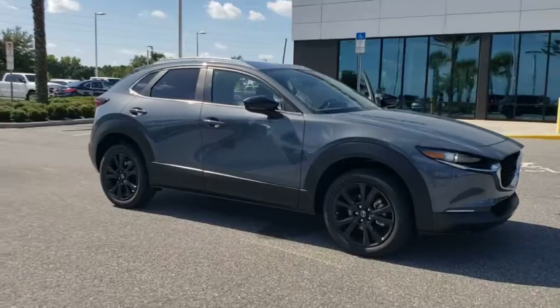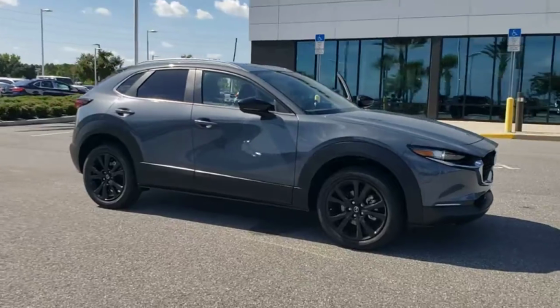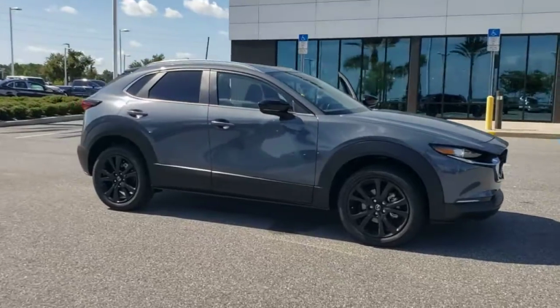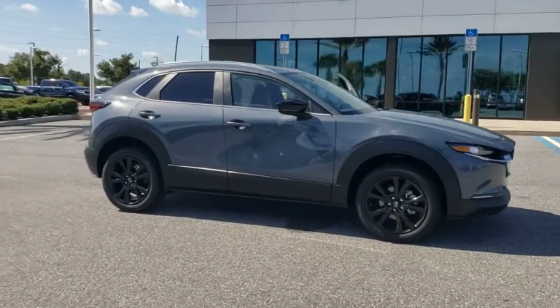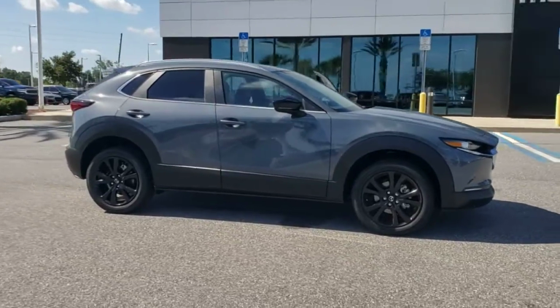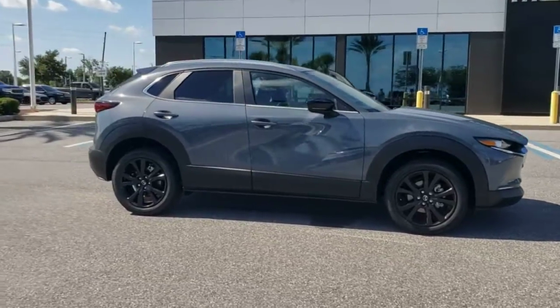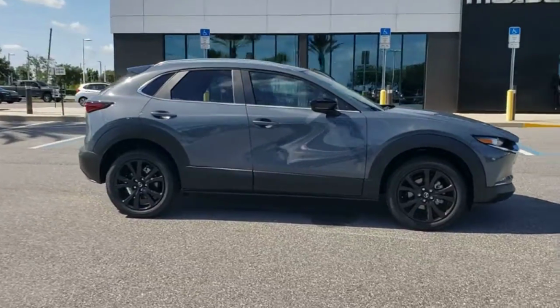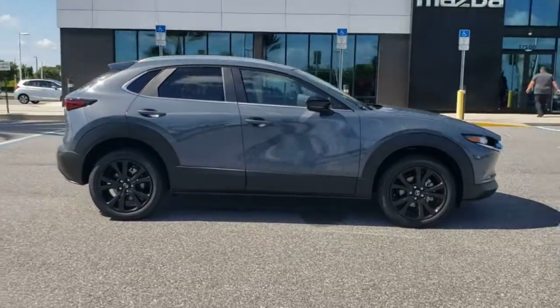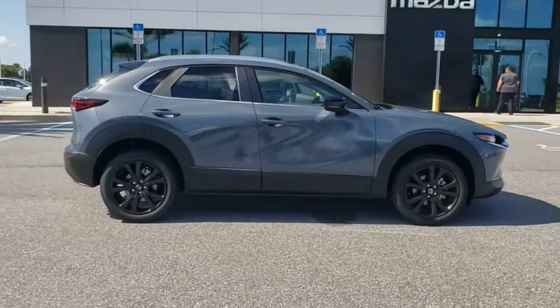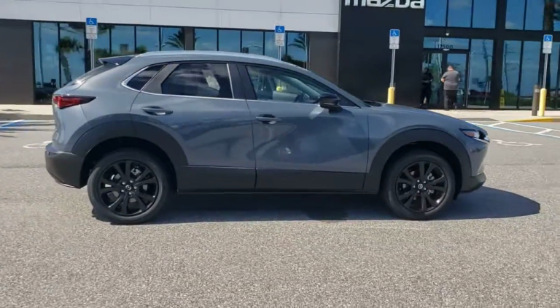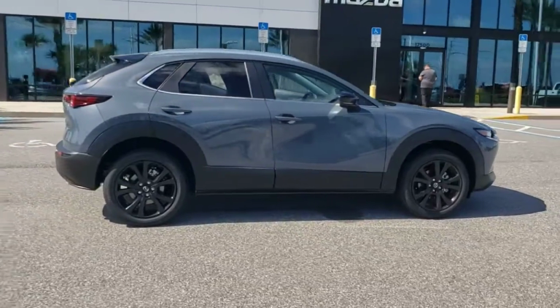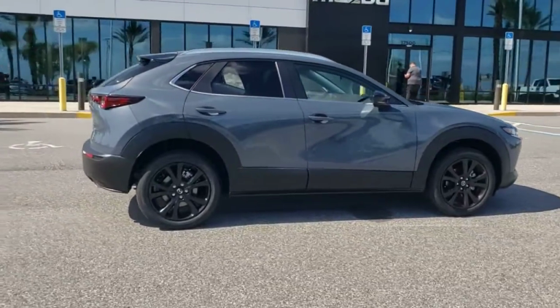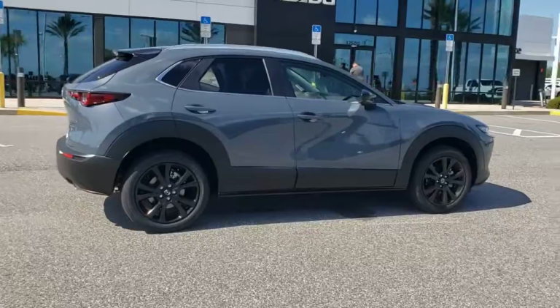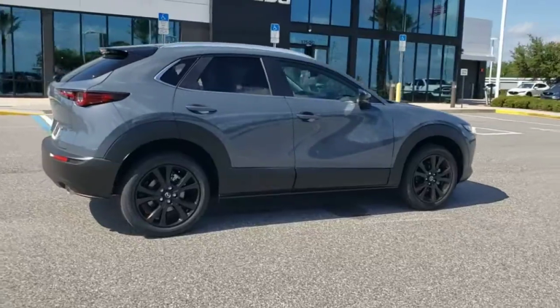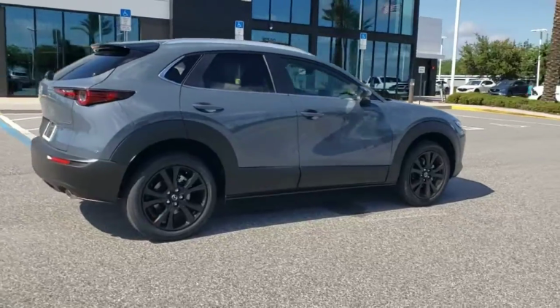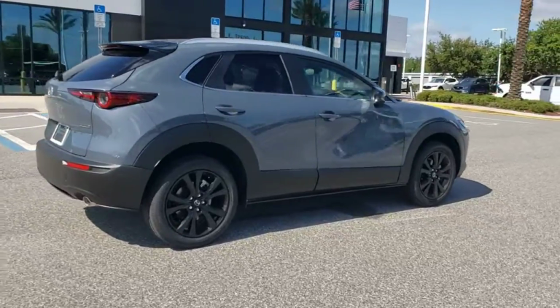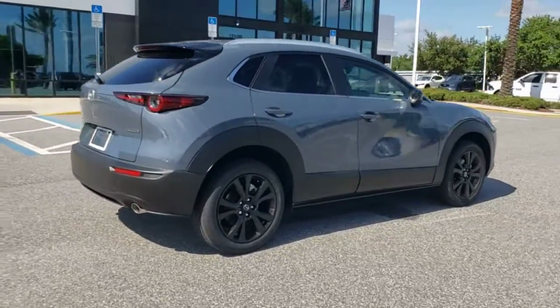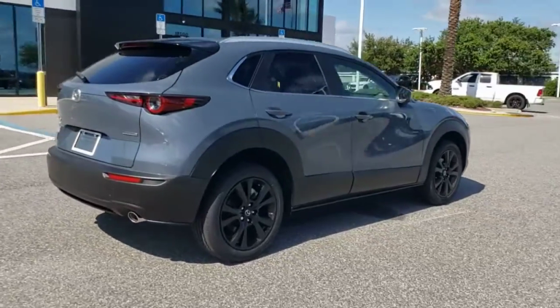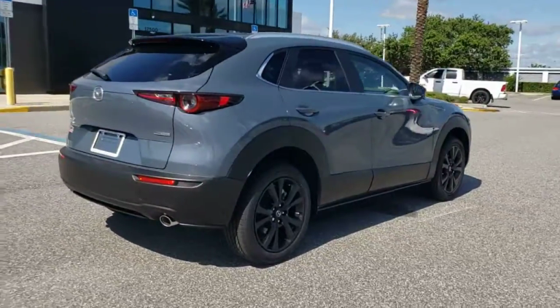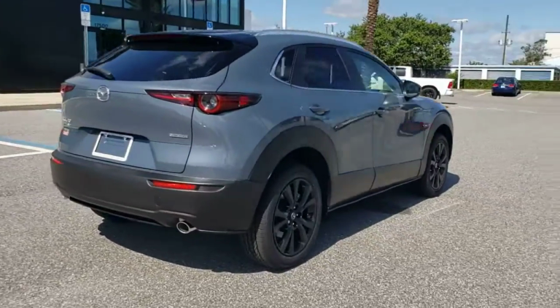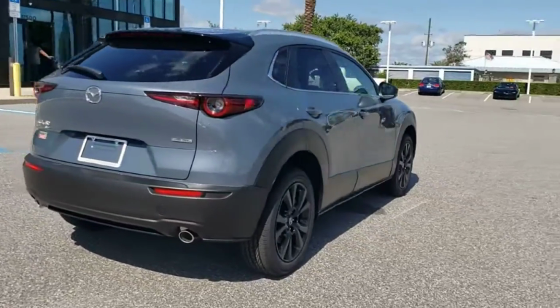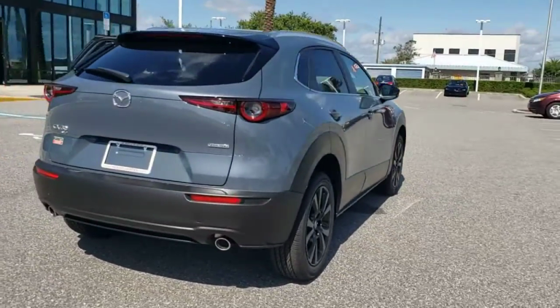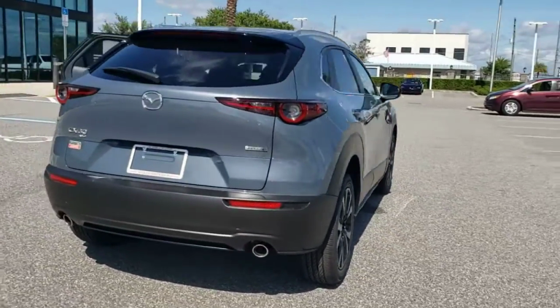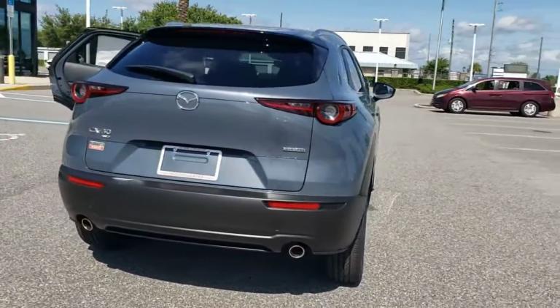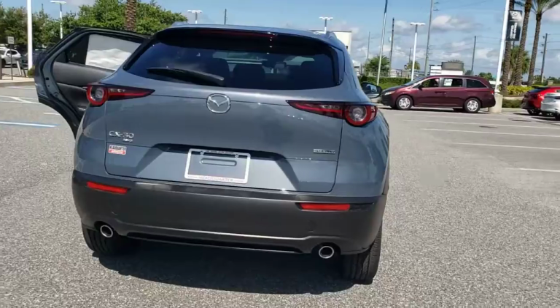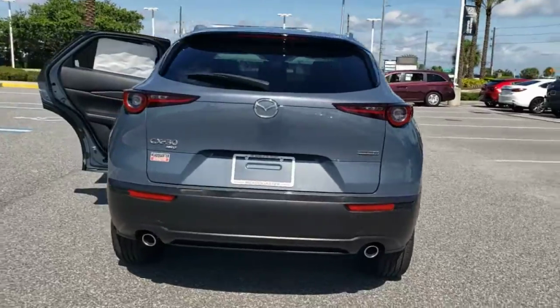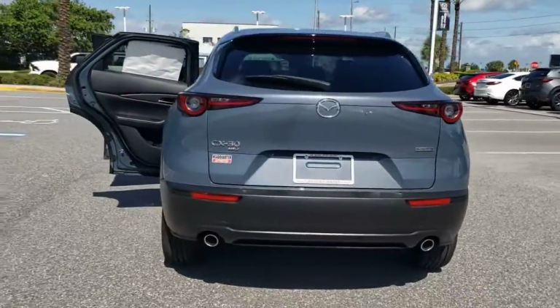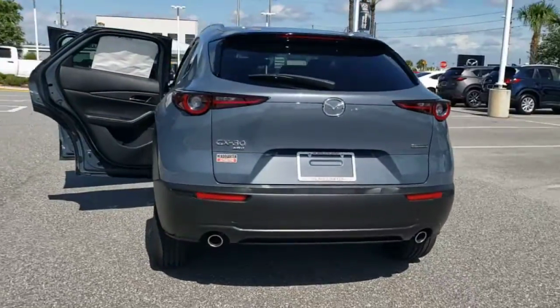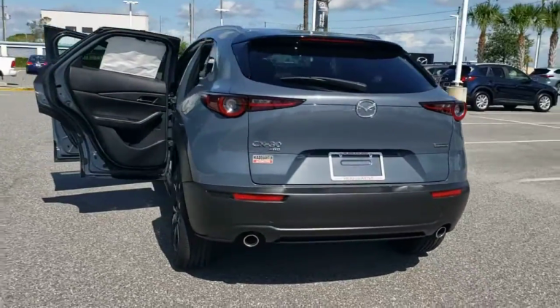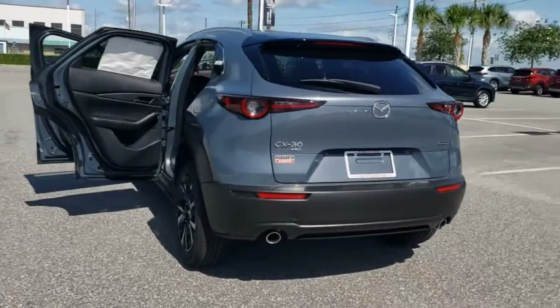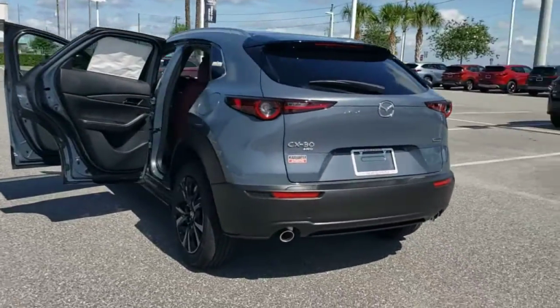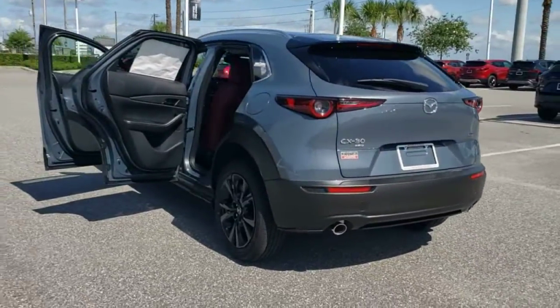You just found the 2022 Mazda CX-30. Take your daily drive on the road to excellence in this striking CX-30. You'll love its upscale feel, serenely quiet cabin, and crossover convenience.